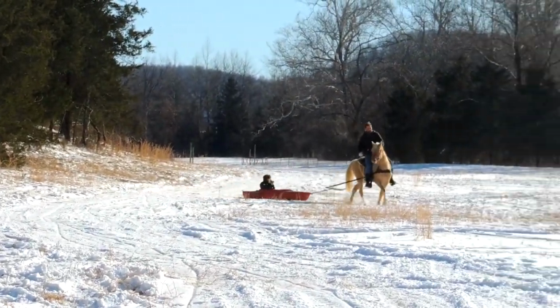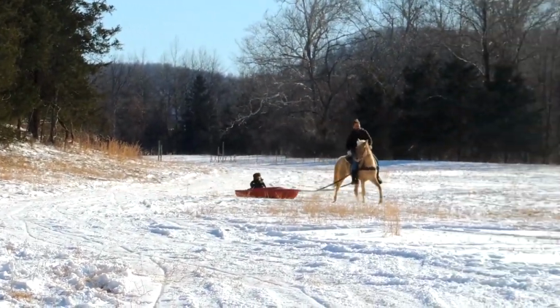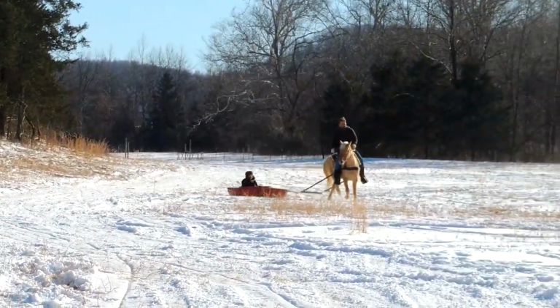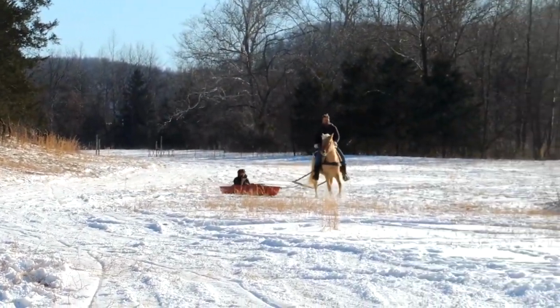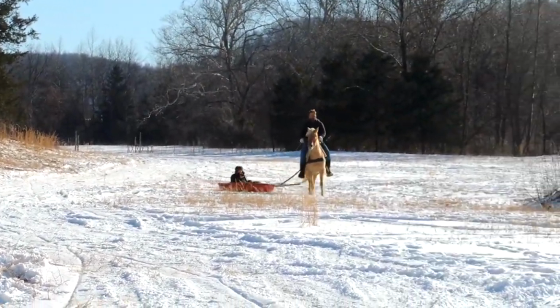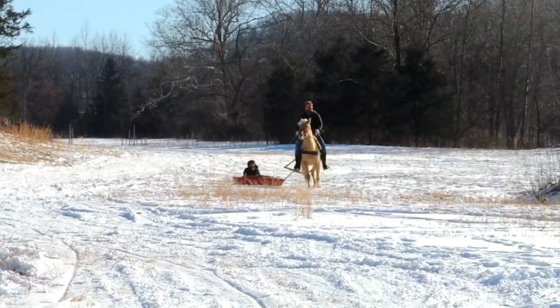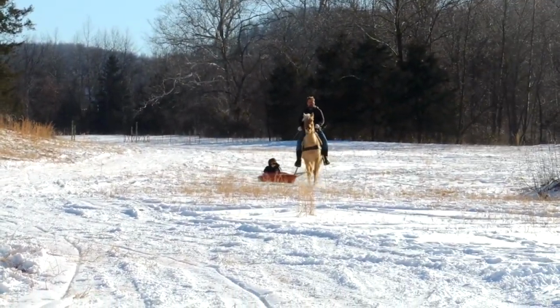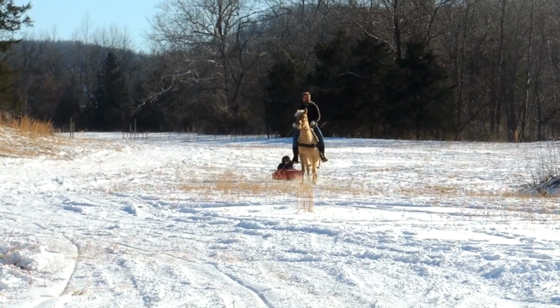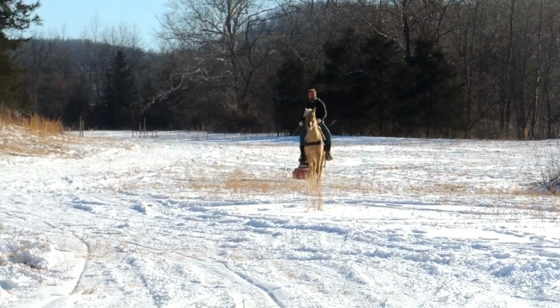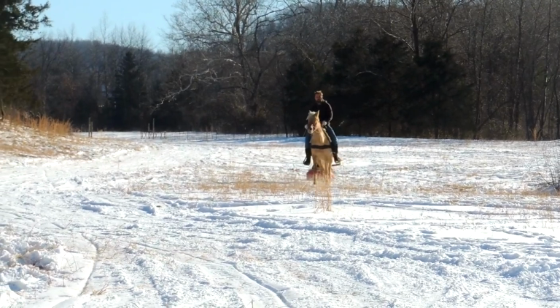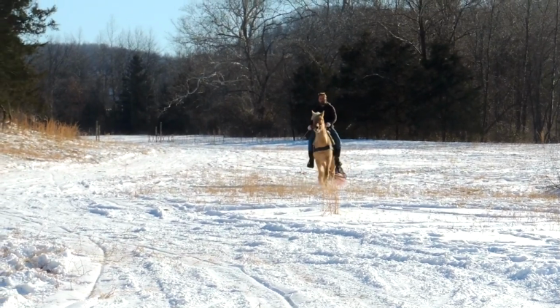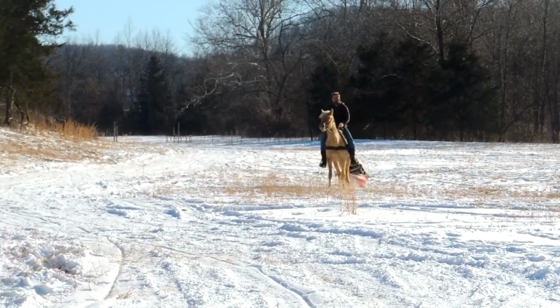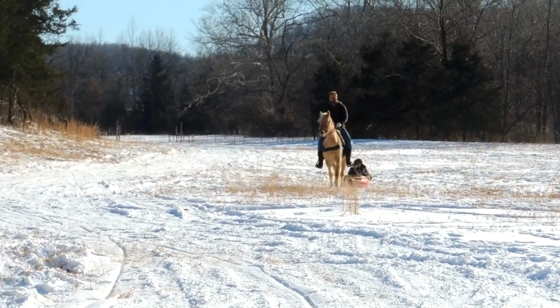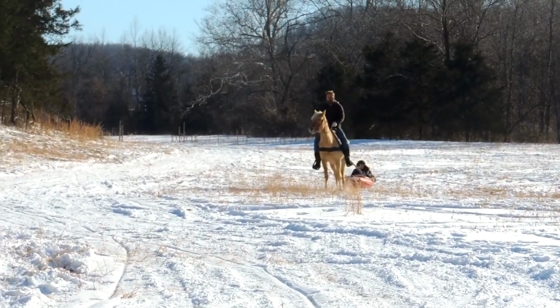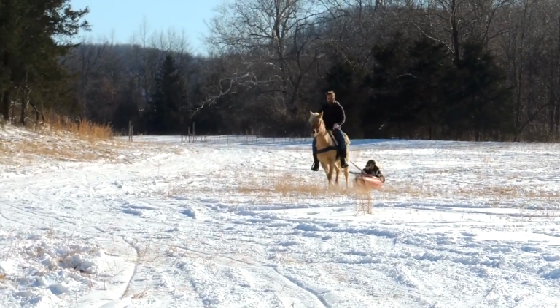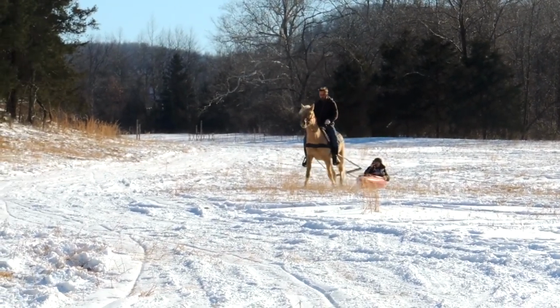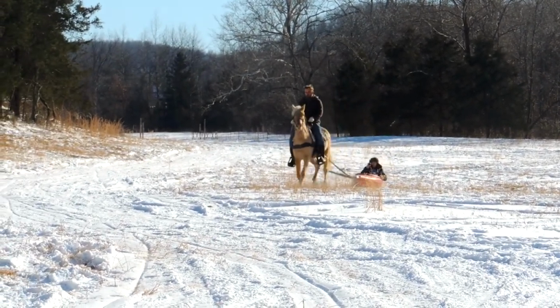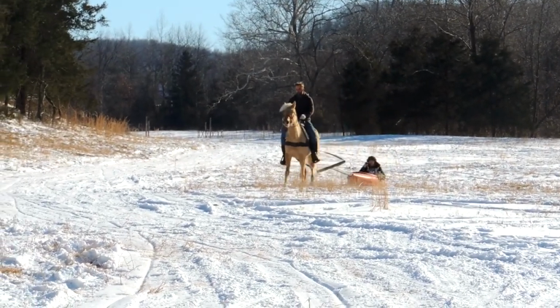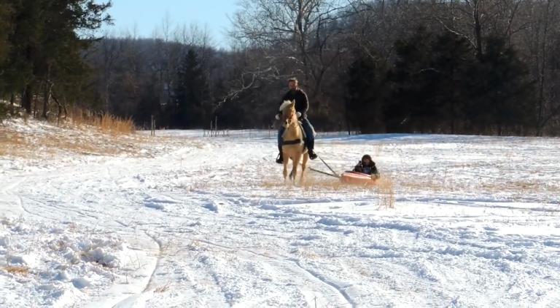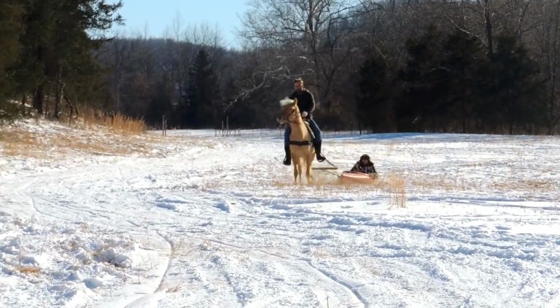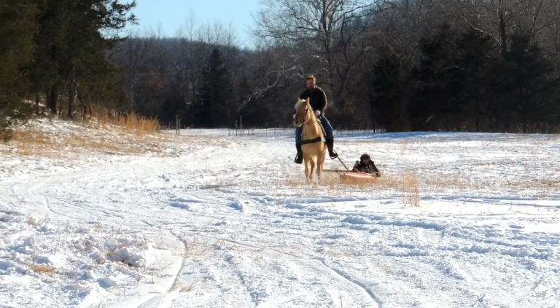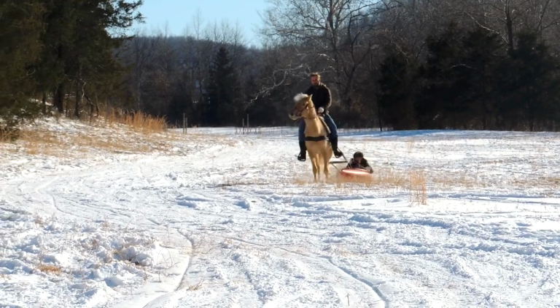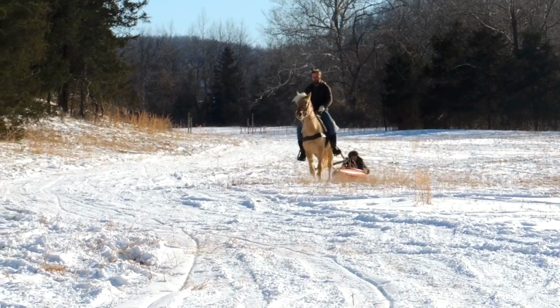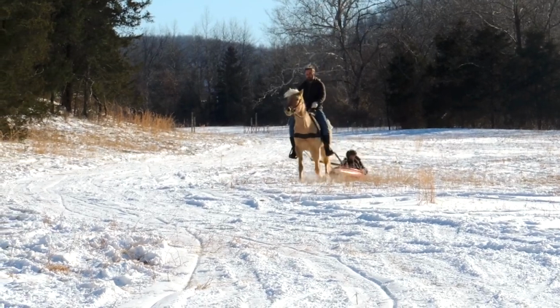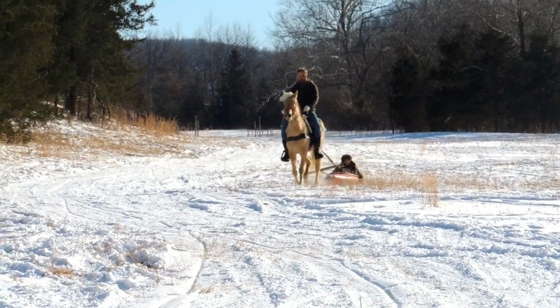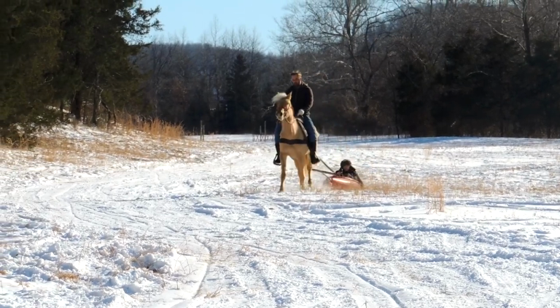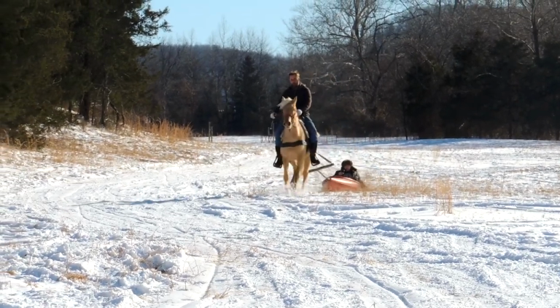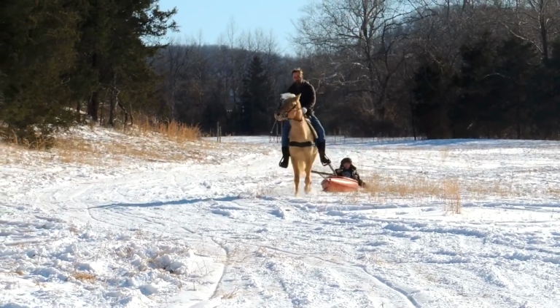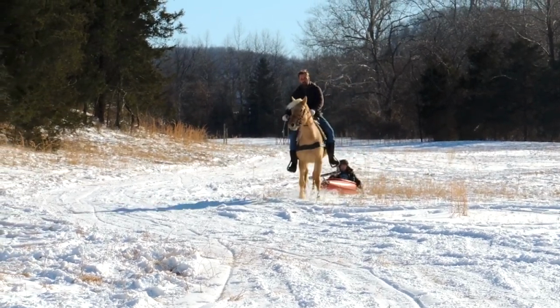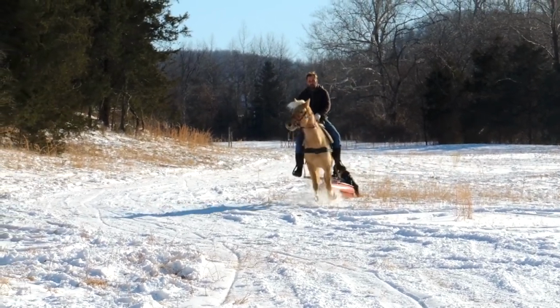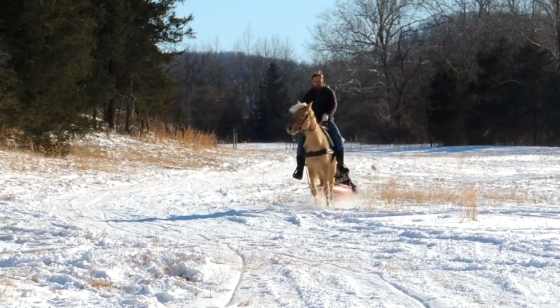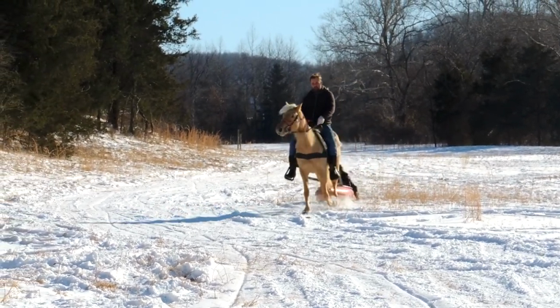When you train a horse right, they can really handle any new situation well. April's only two years old in this video and obviously this is the first time for her, but she did great and I even think she enjoyed herself.